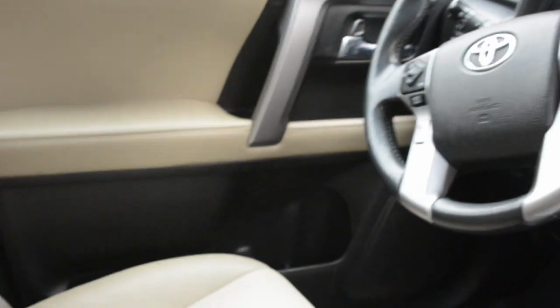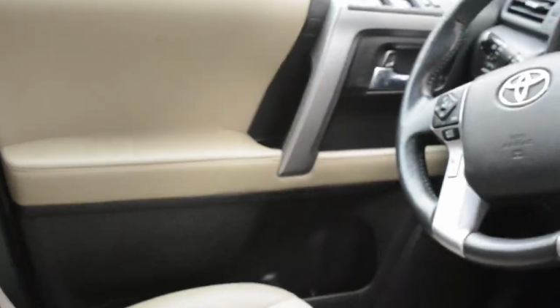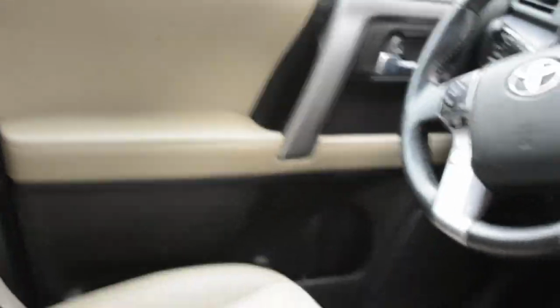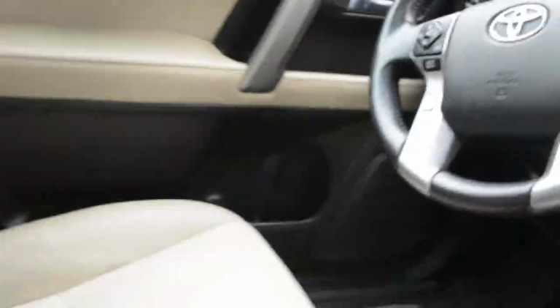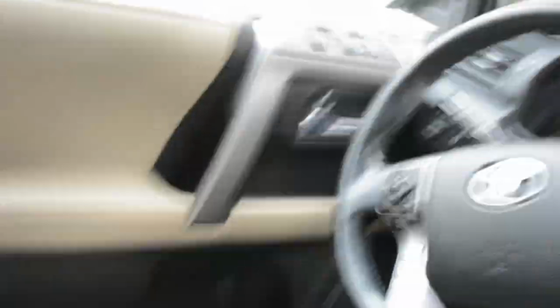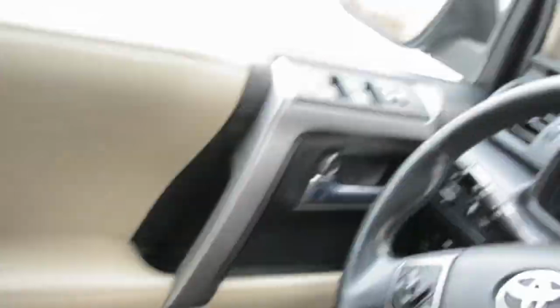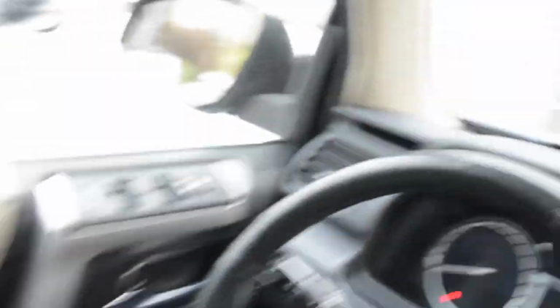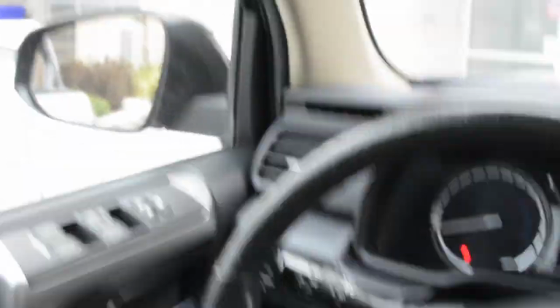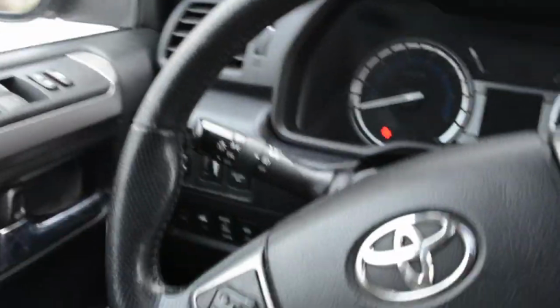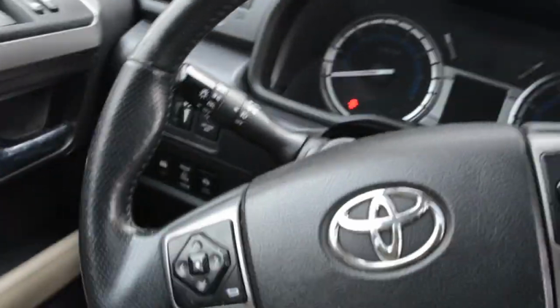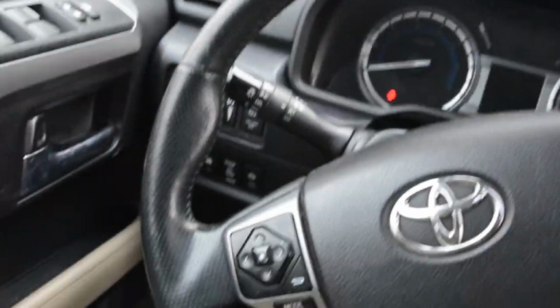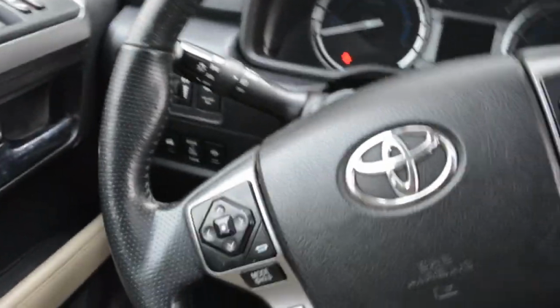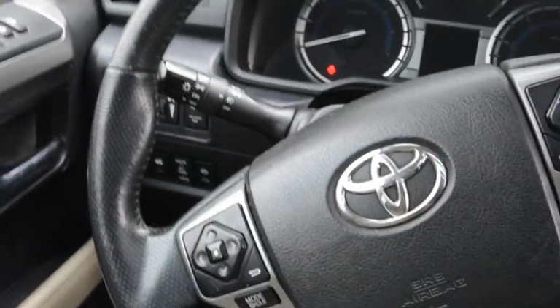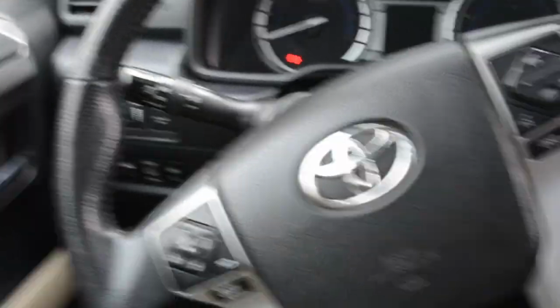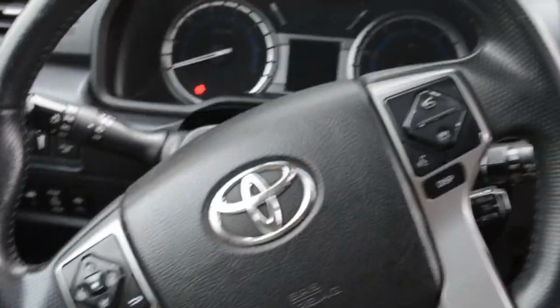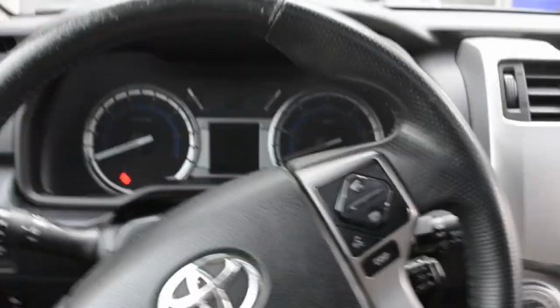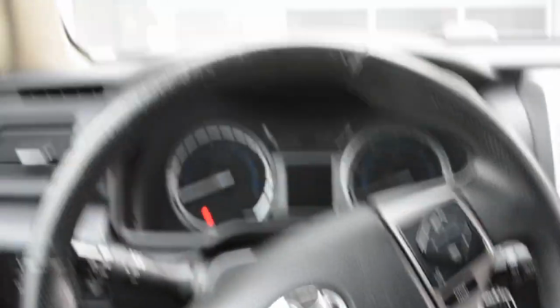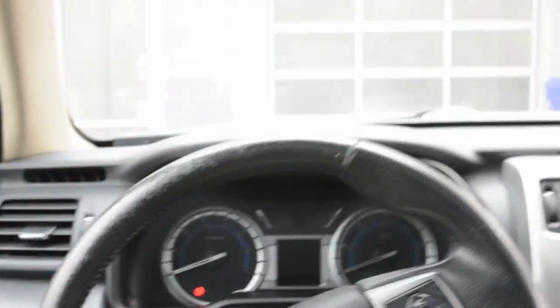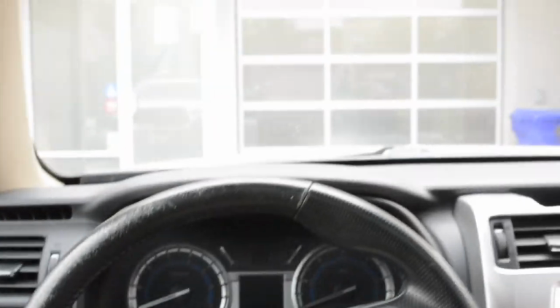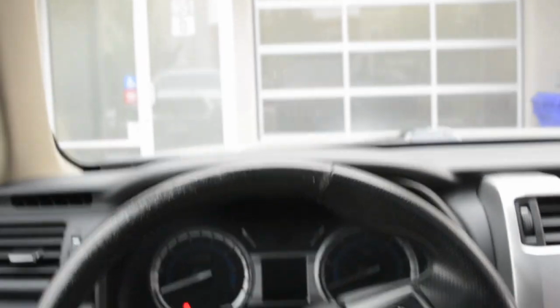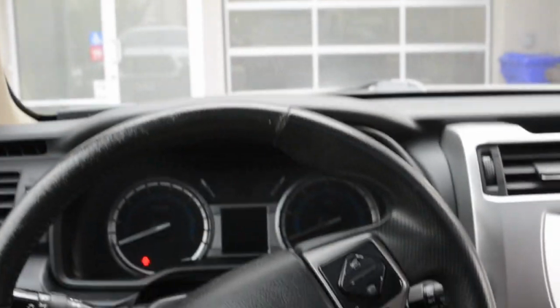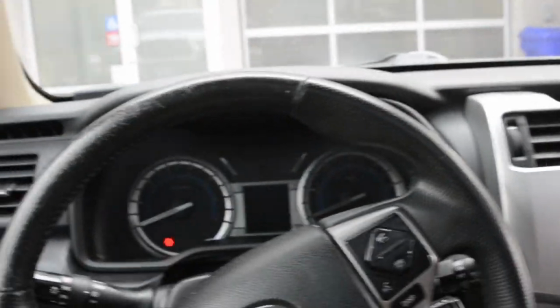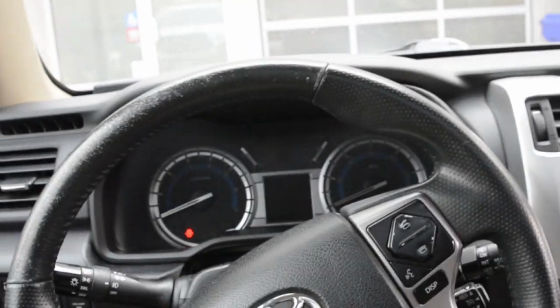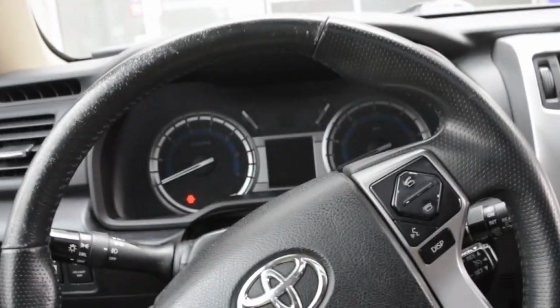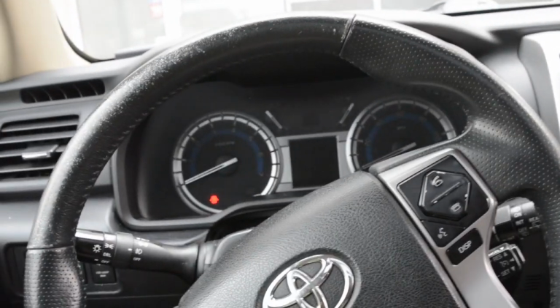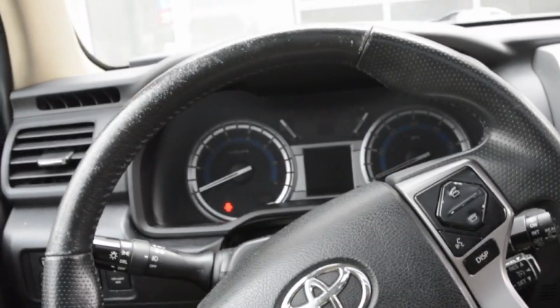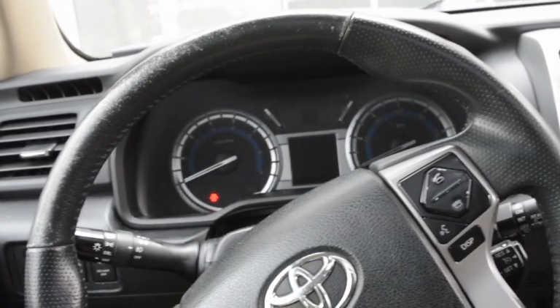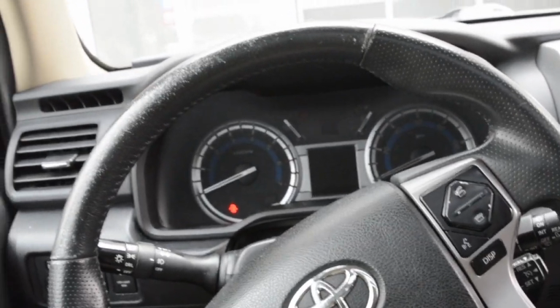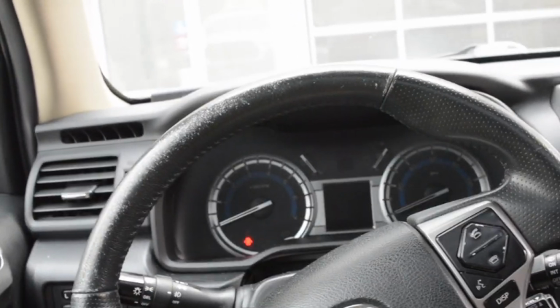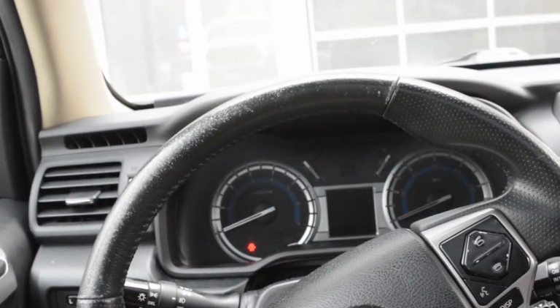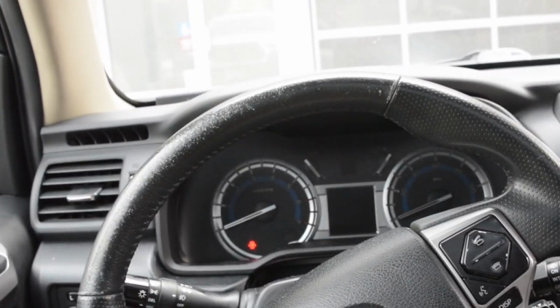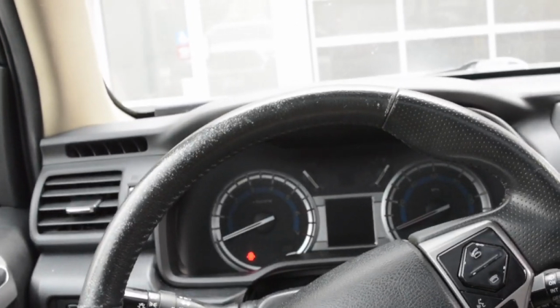Behind the driver's seat — you can see that. Here's the view from the cockpit.